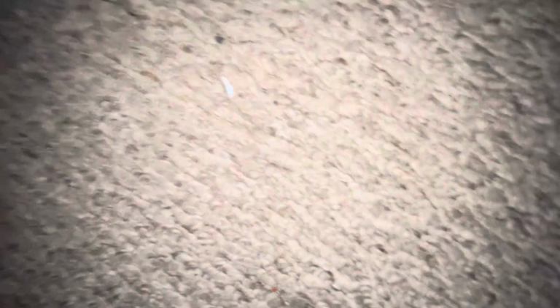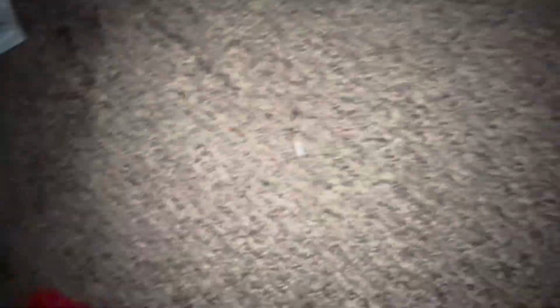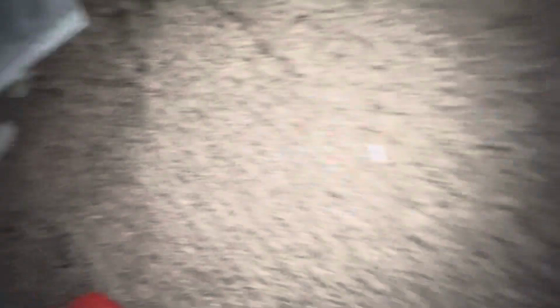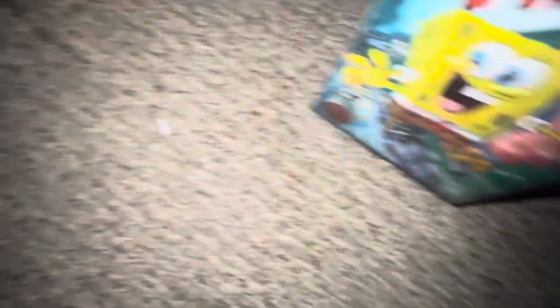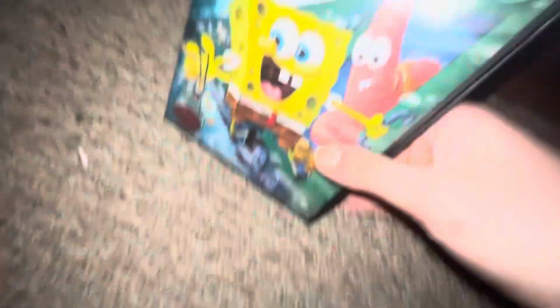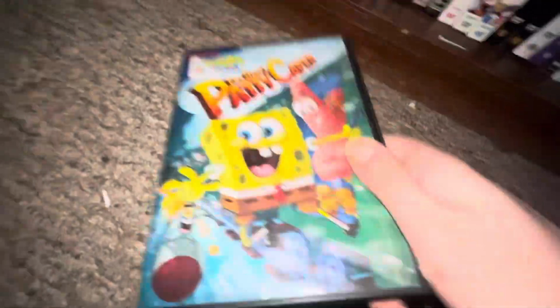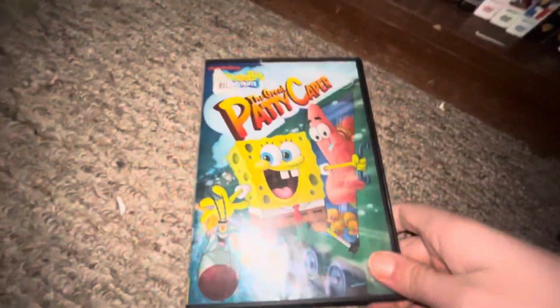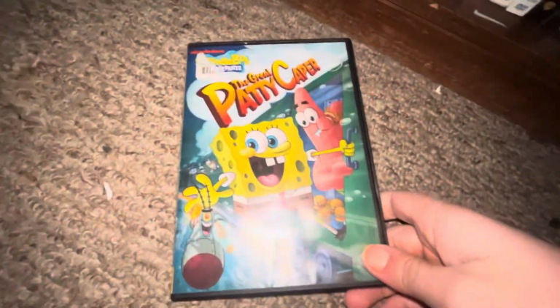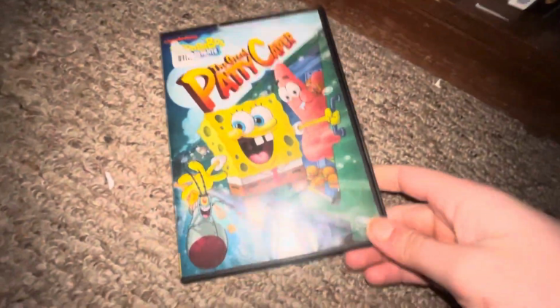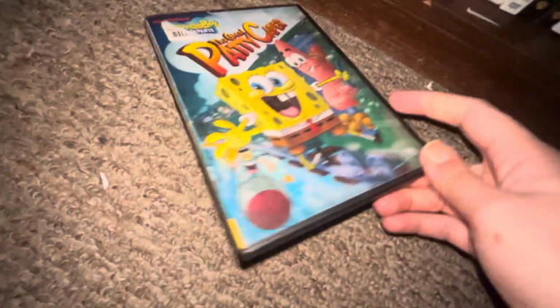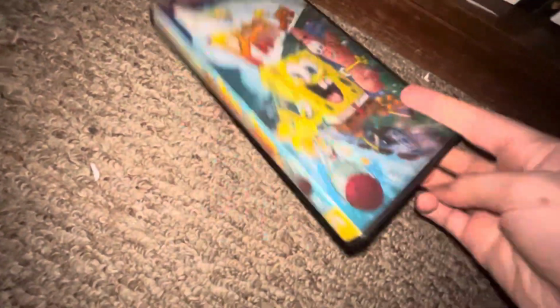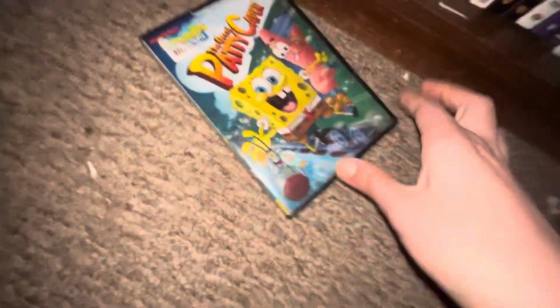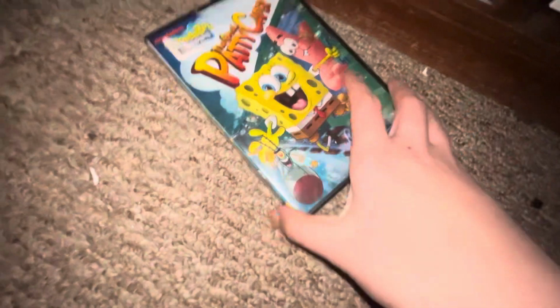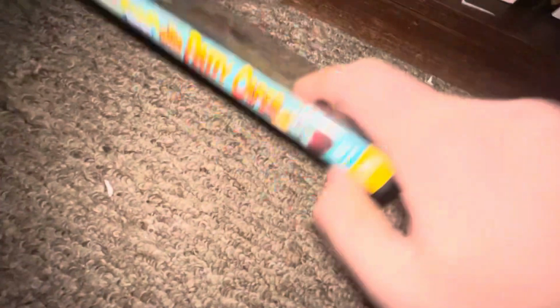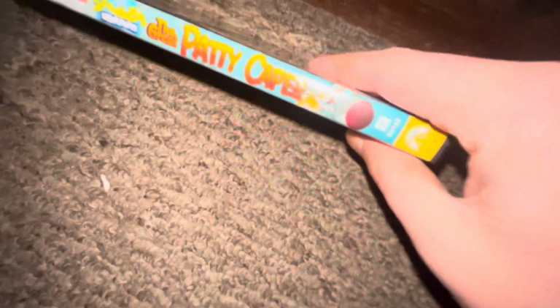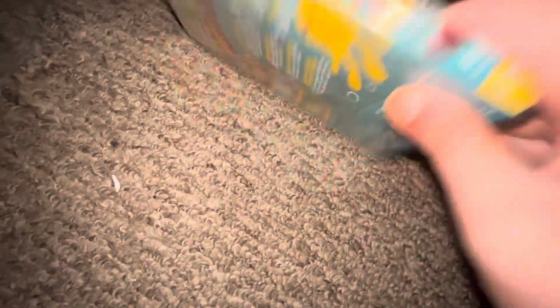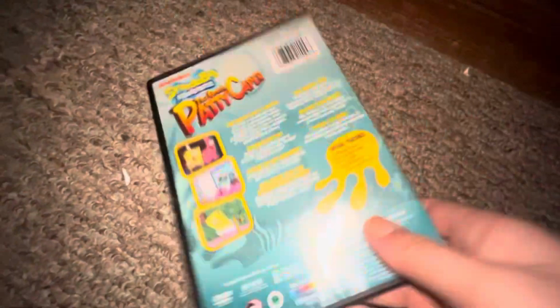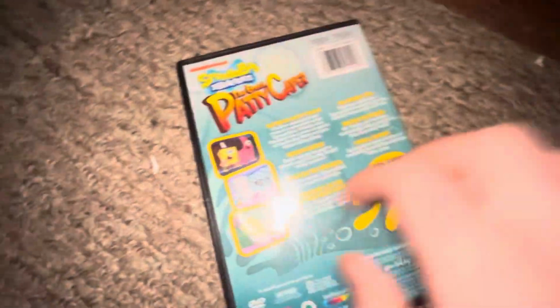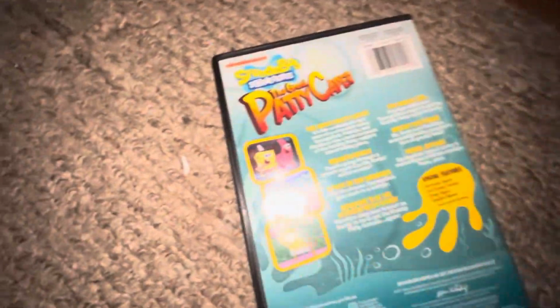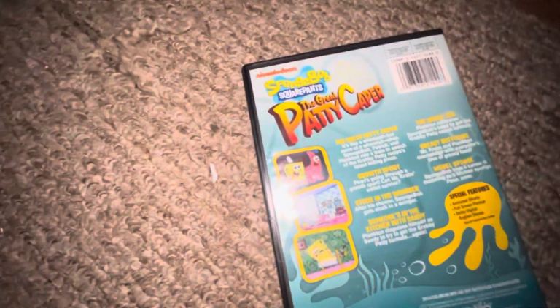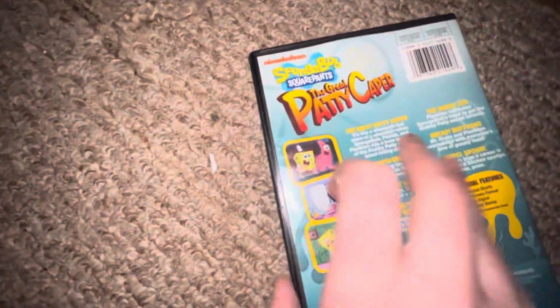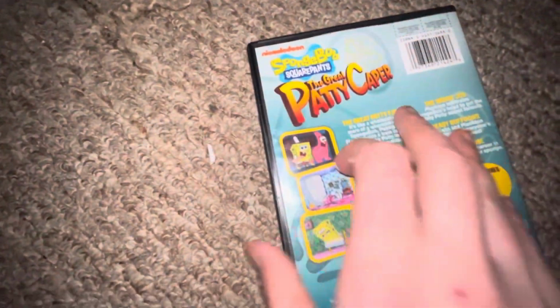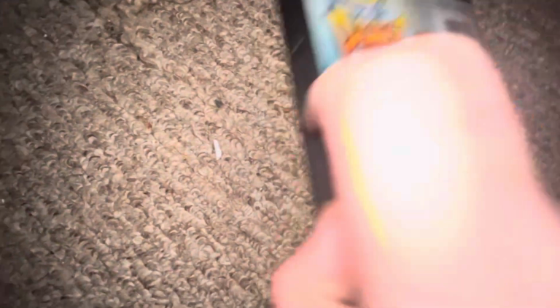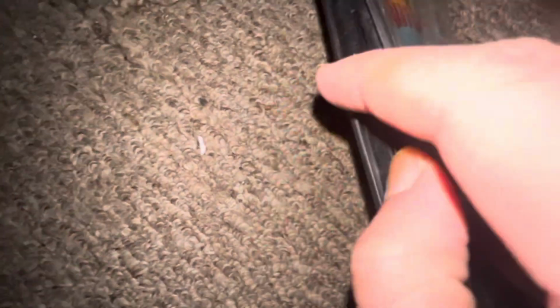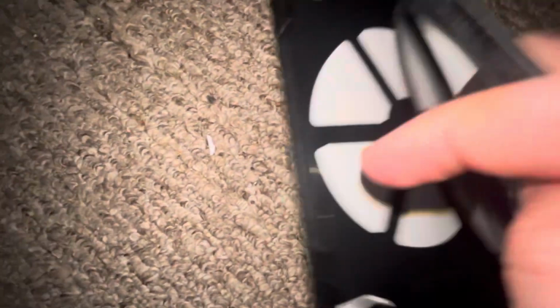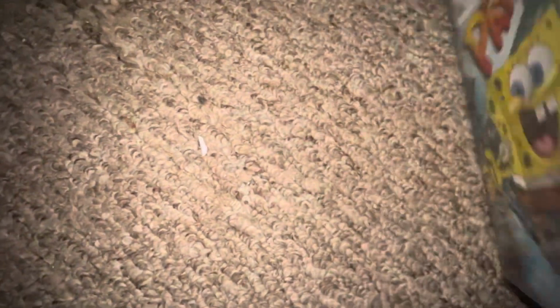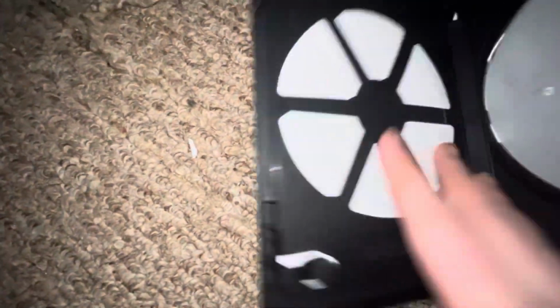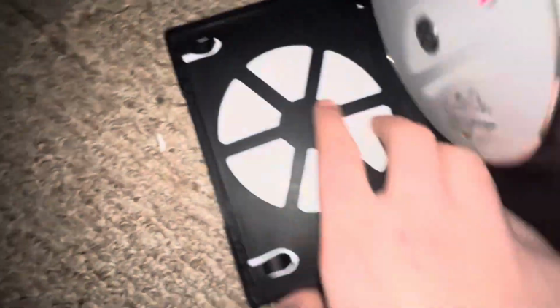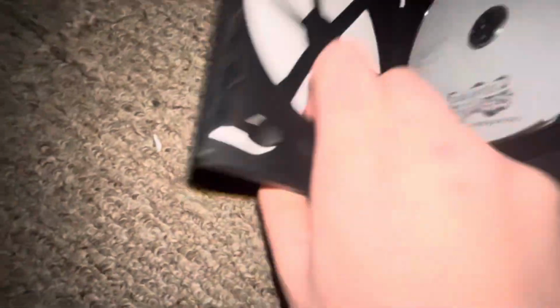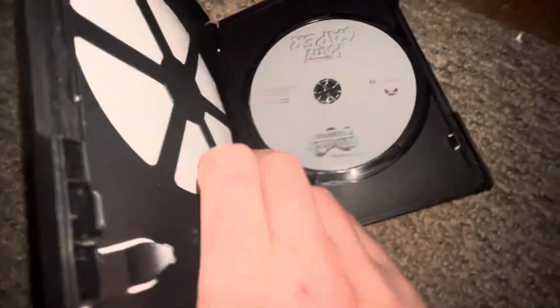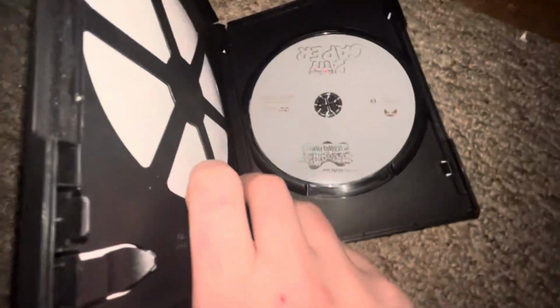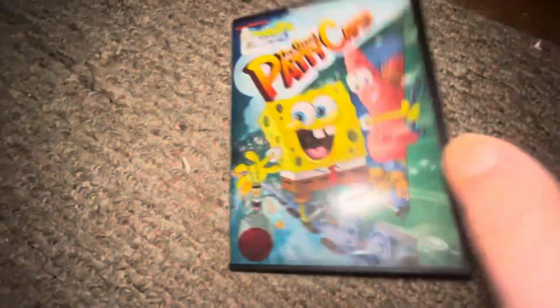Also another SpongeBob — front, spine, back, the DVD.